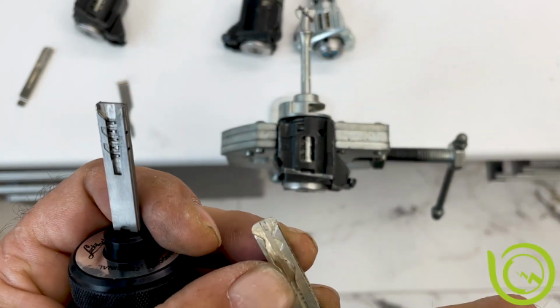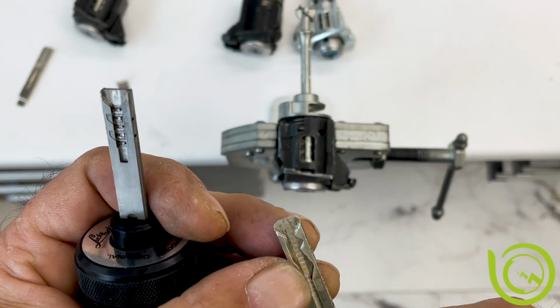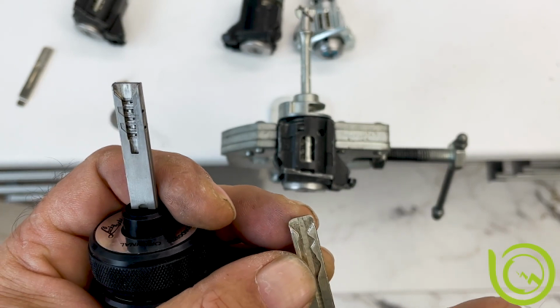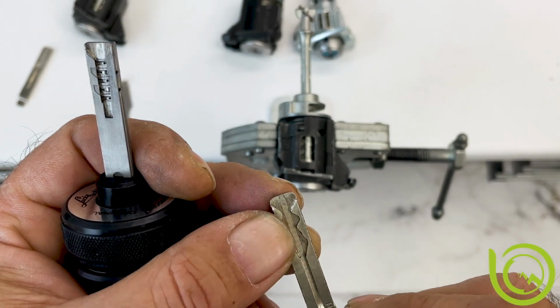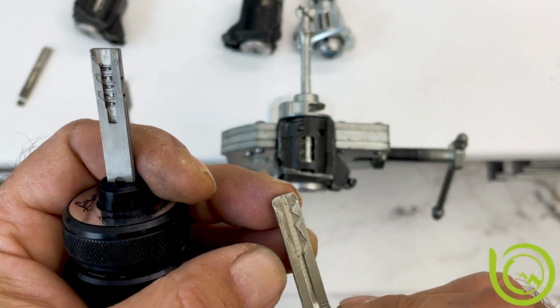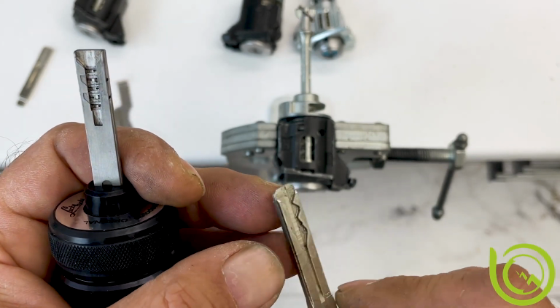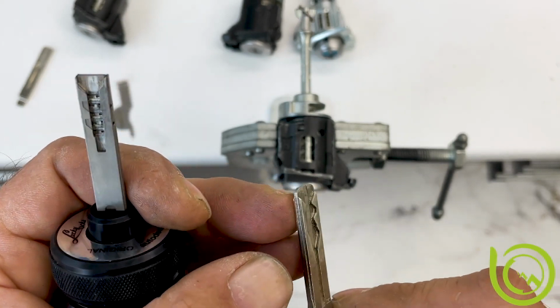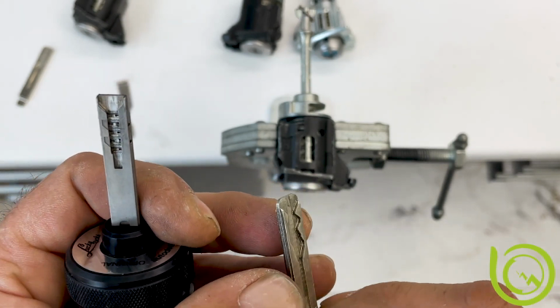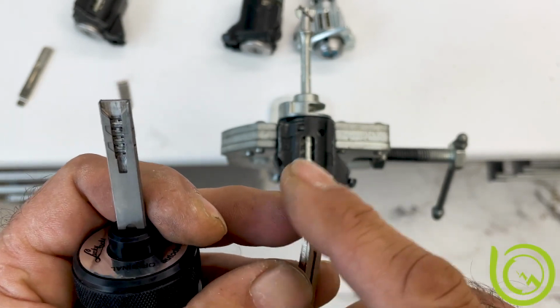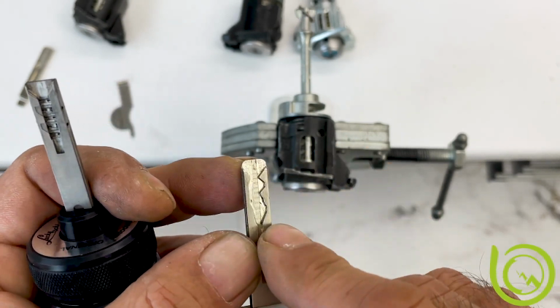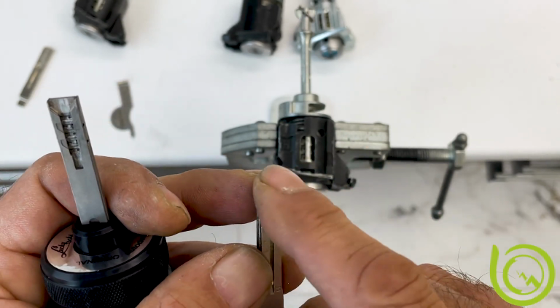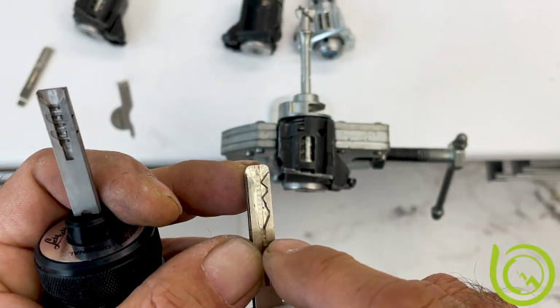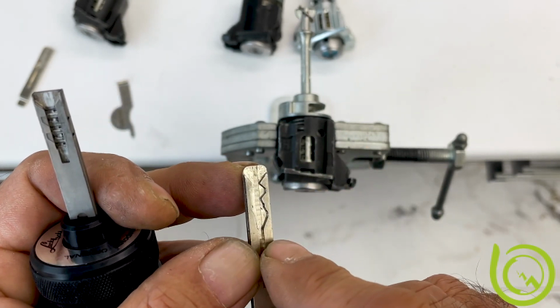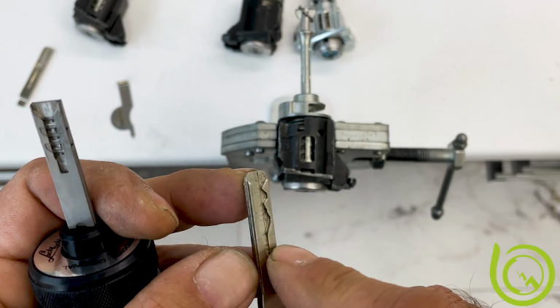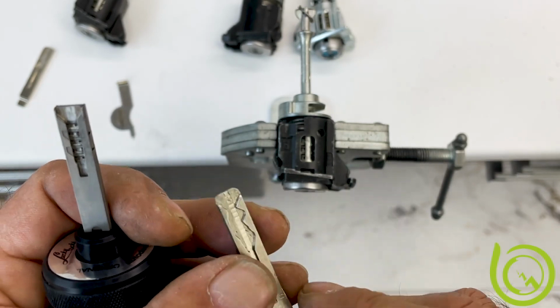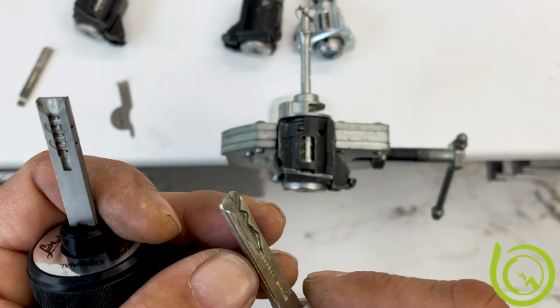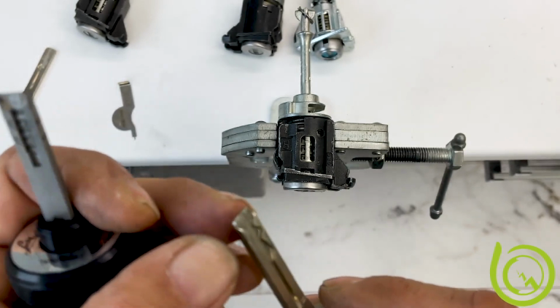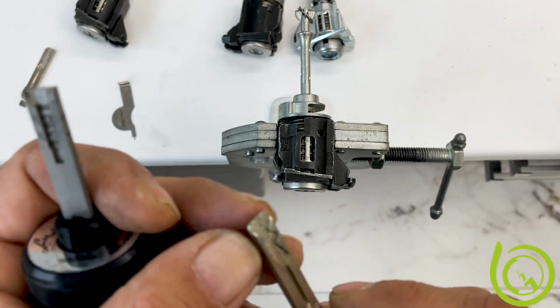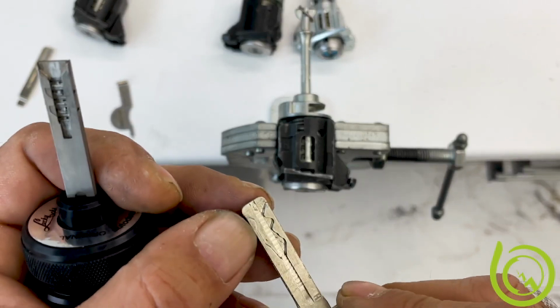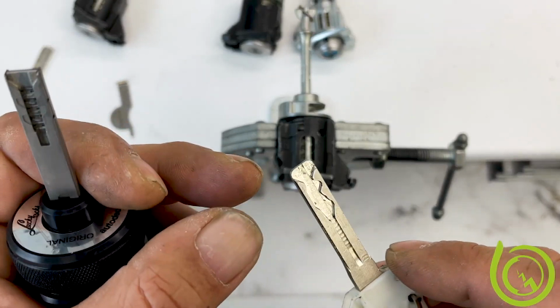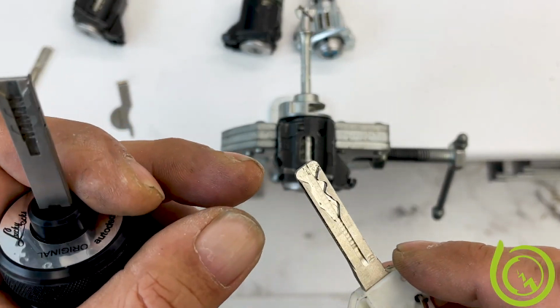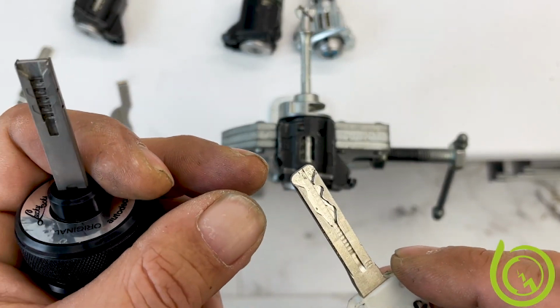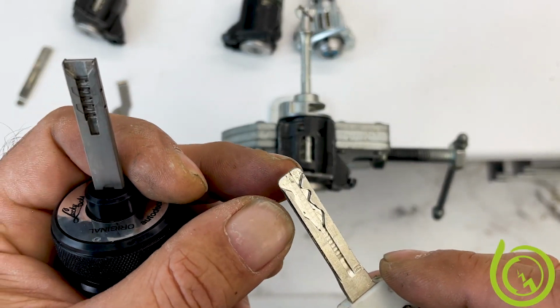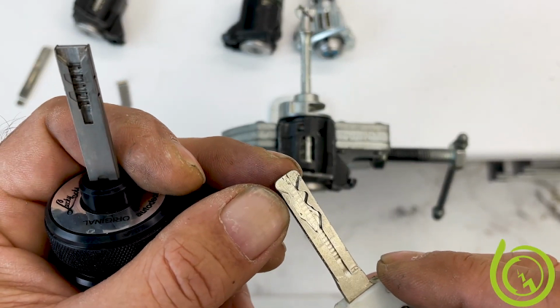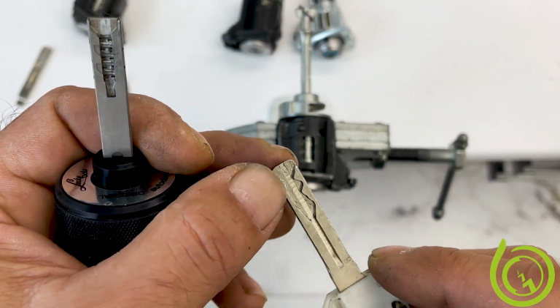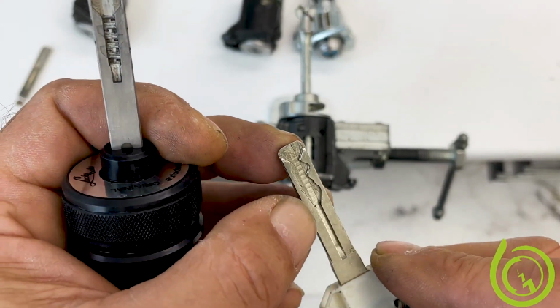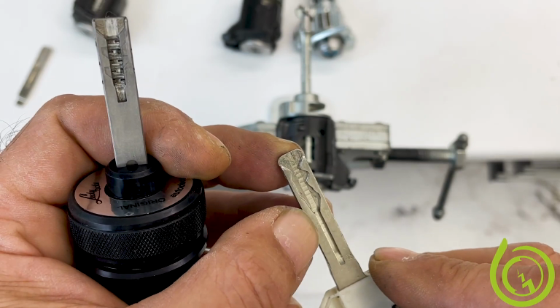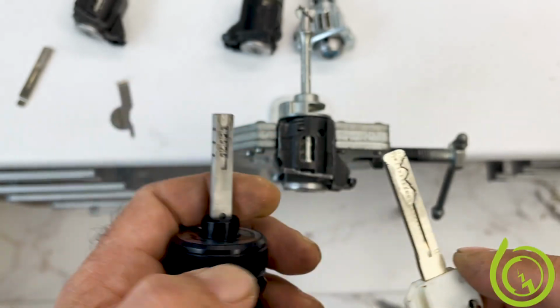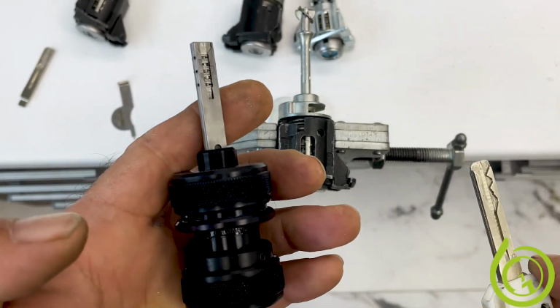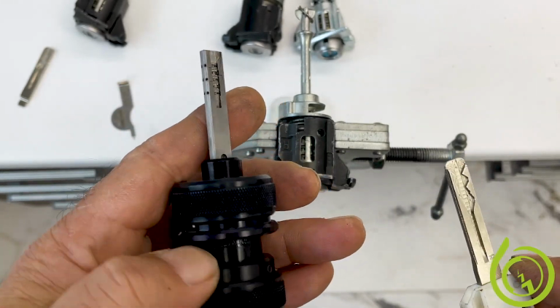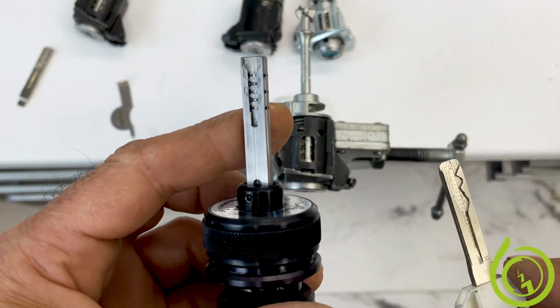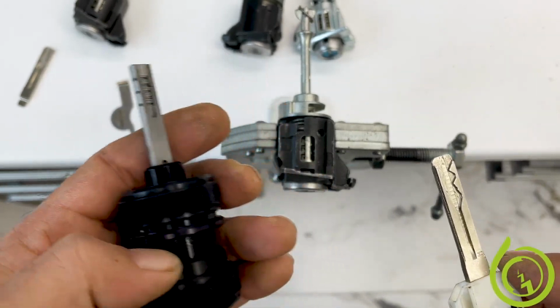If you have to open the valet key — that is a tiny key, very thin and cut only on one side — these tools cannot do it.